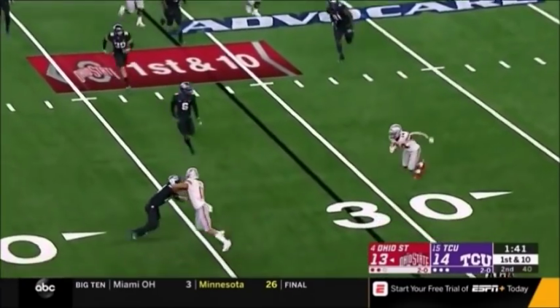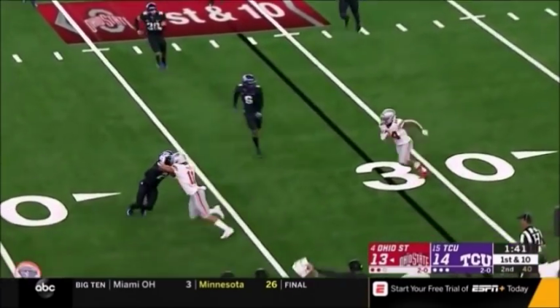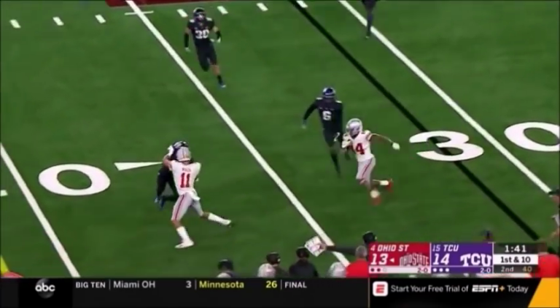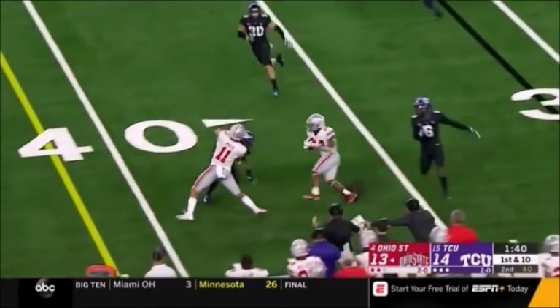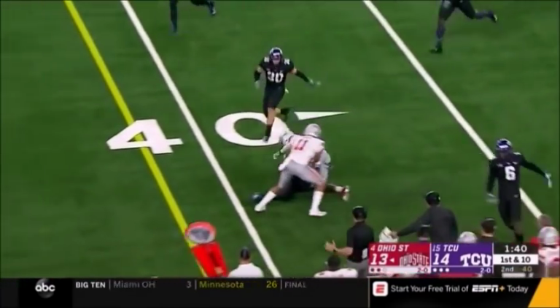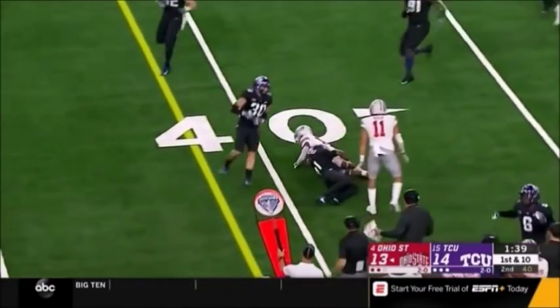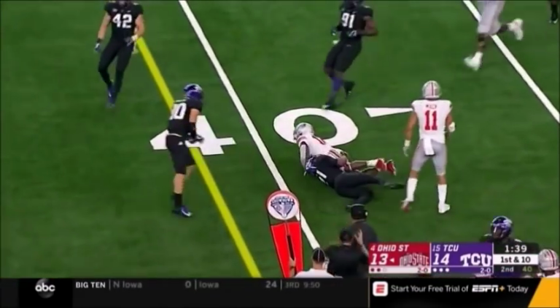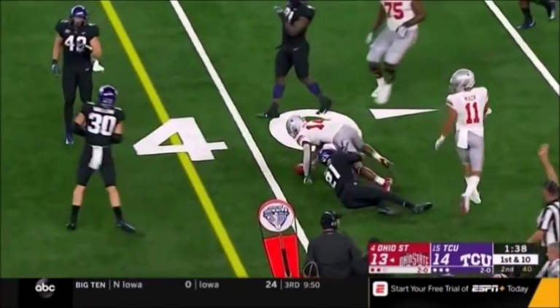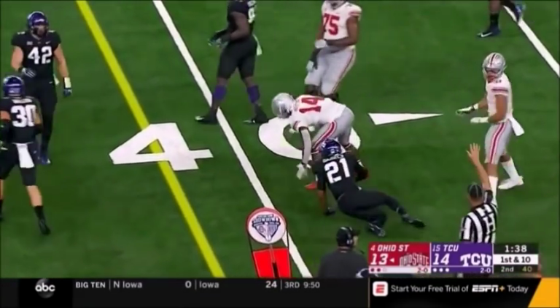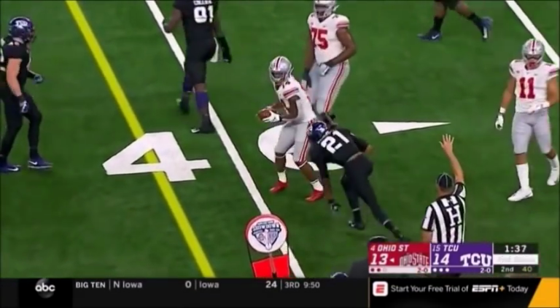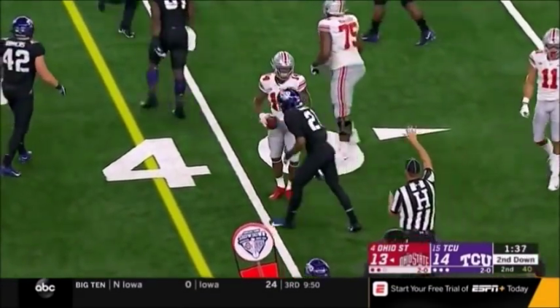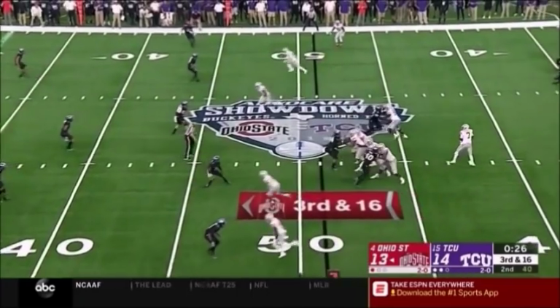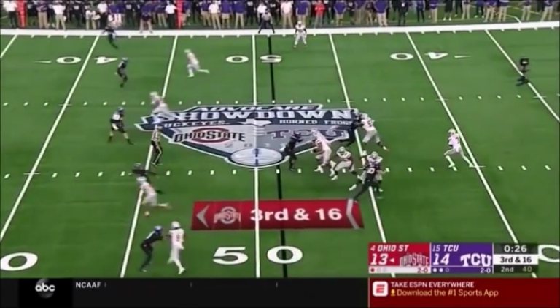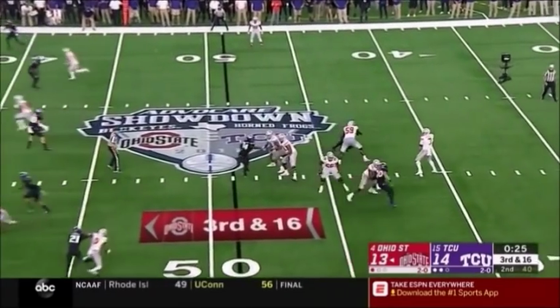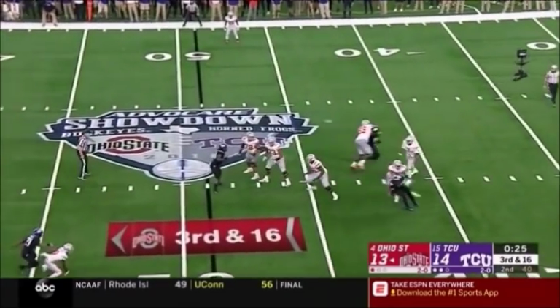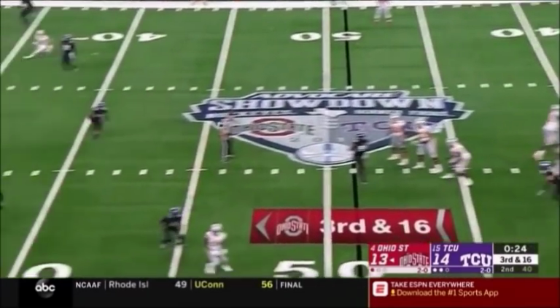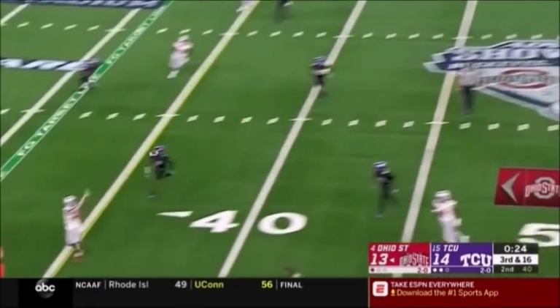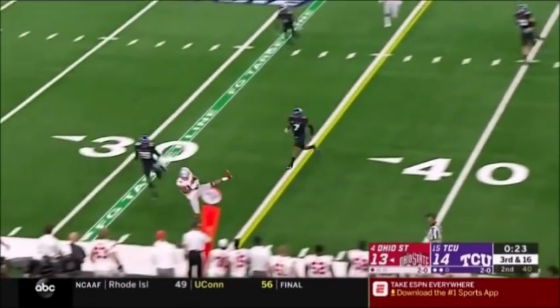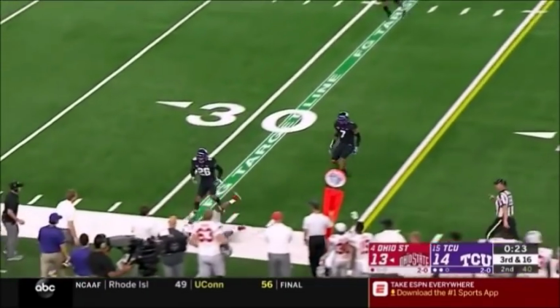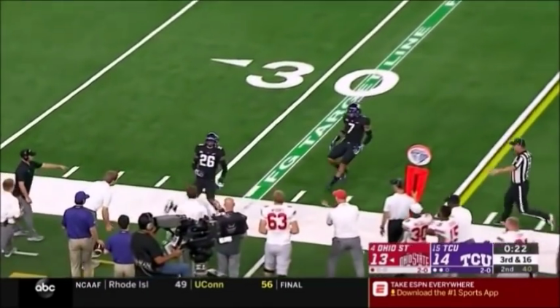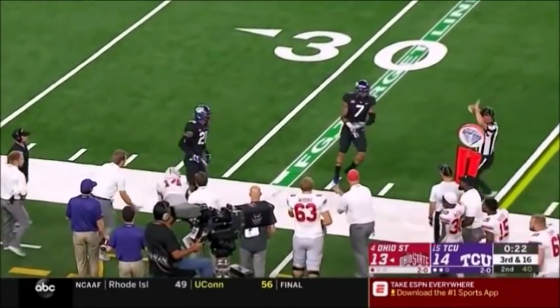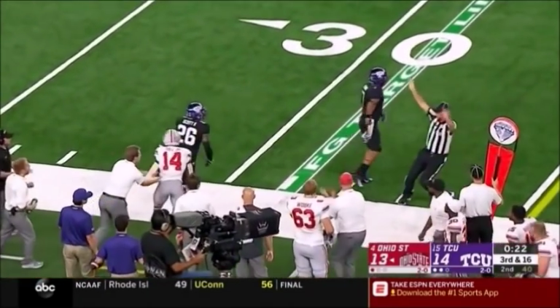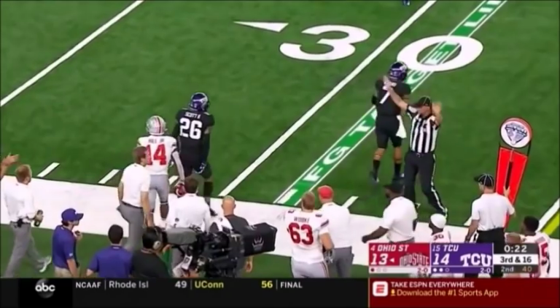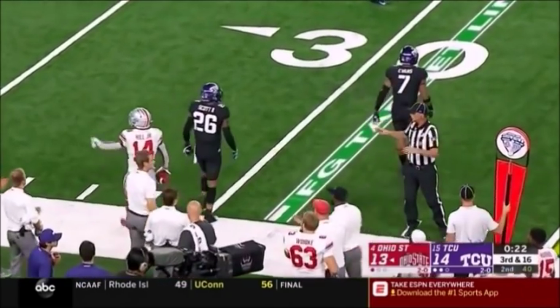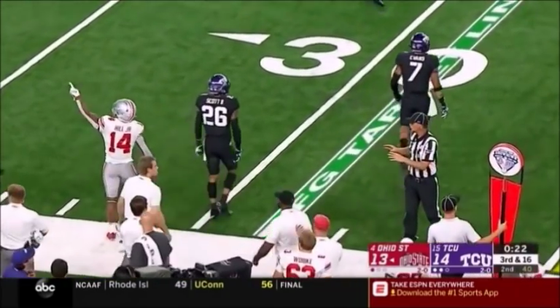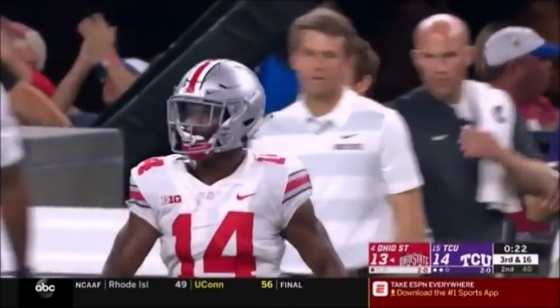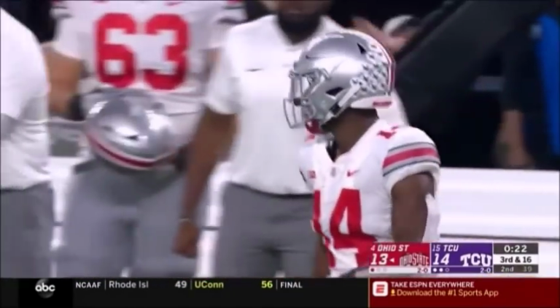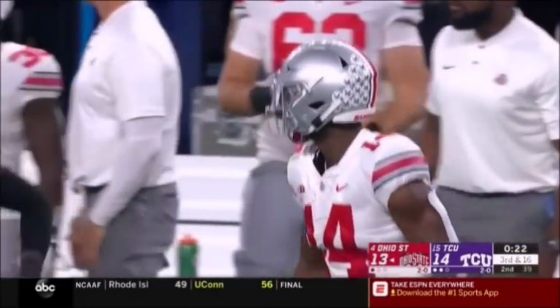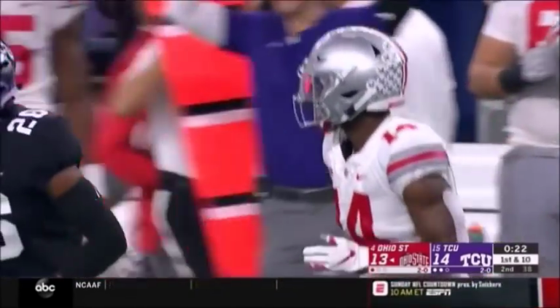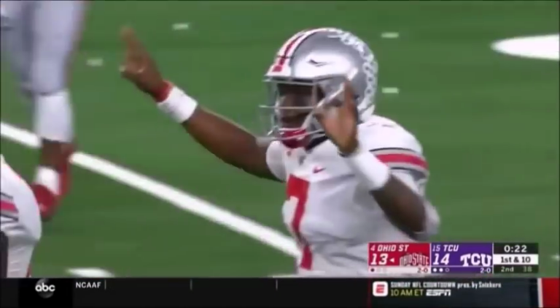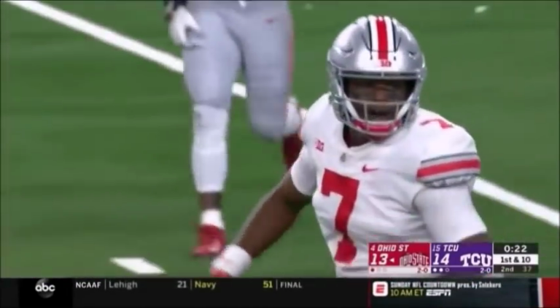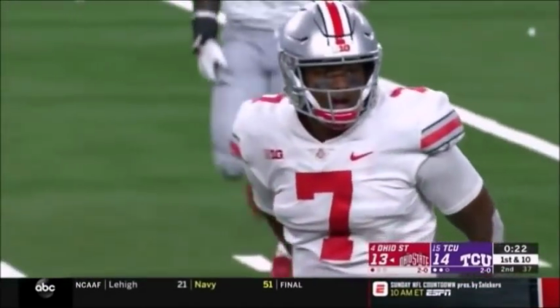Hill makes the catch, makes the cut. It was a three-man rush on third and 16. Haskins has time and delivers a strike. It's K.J. Hill. It's a first down inside the 35. An enormous pitch and catch.